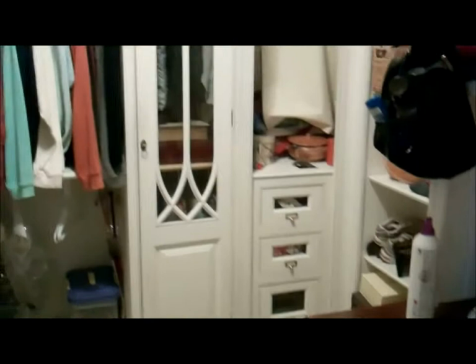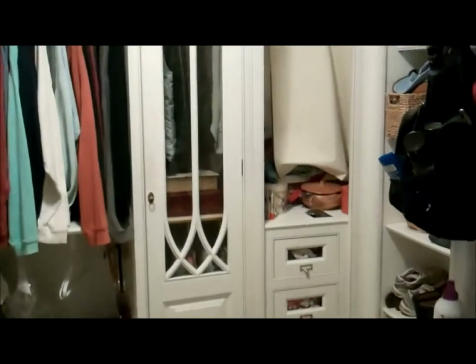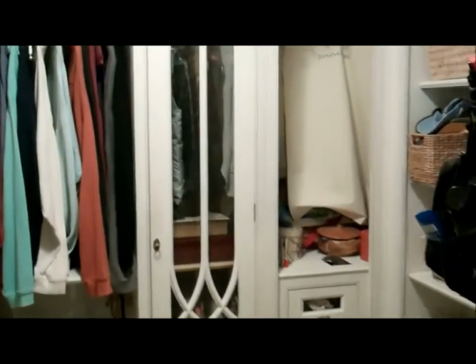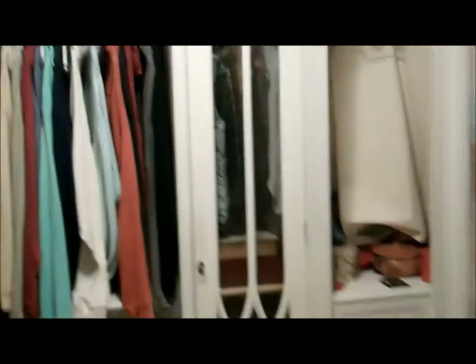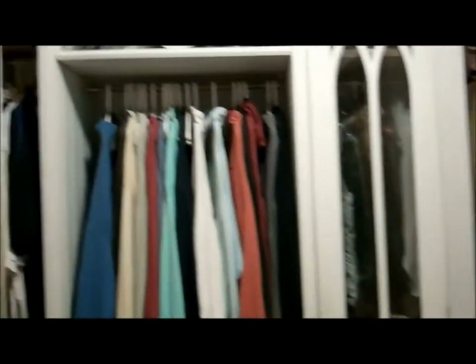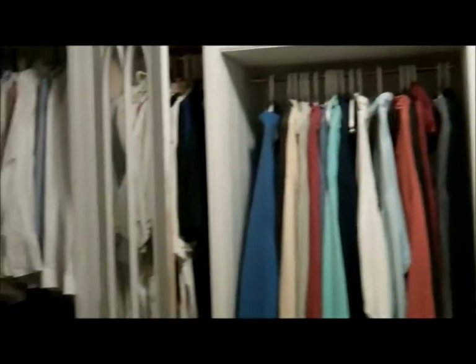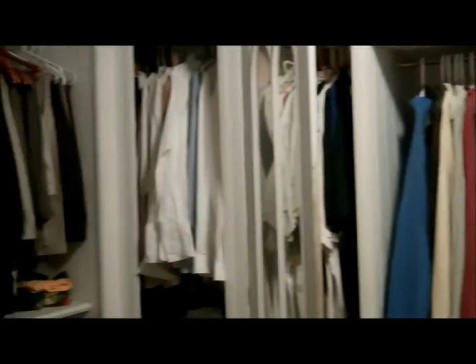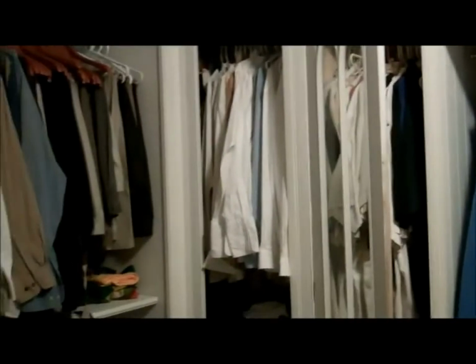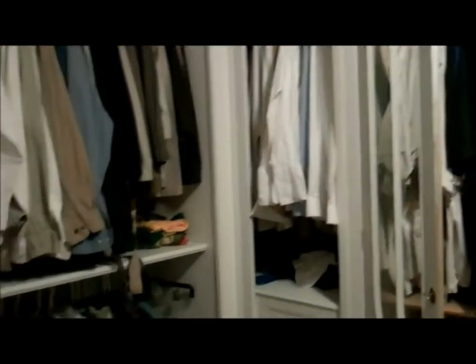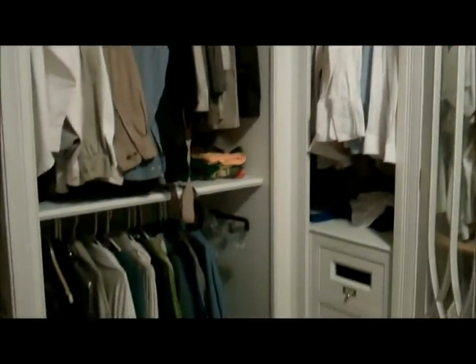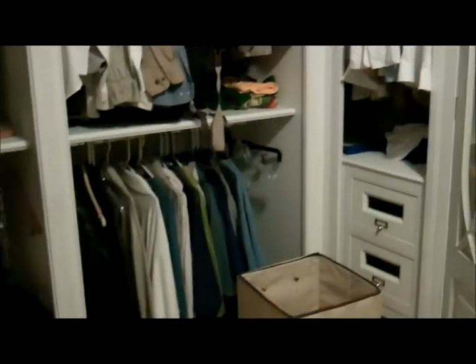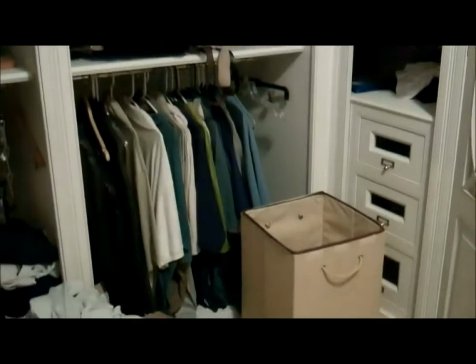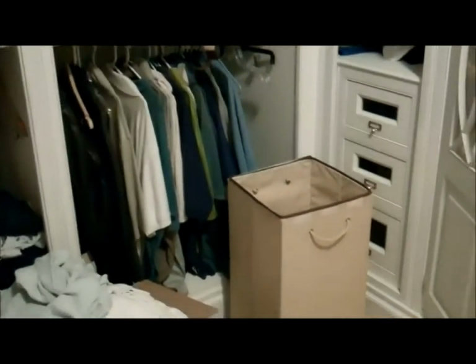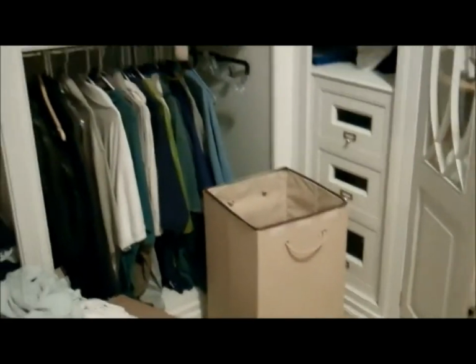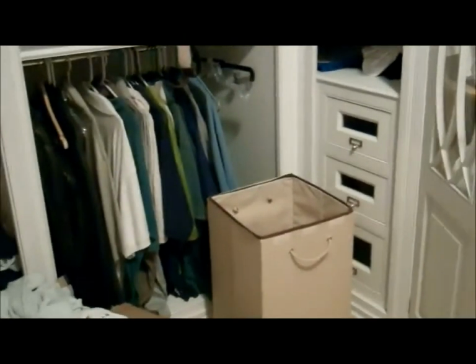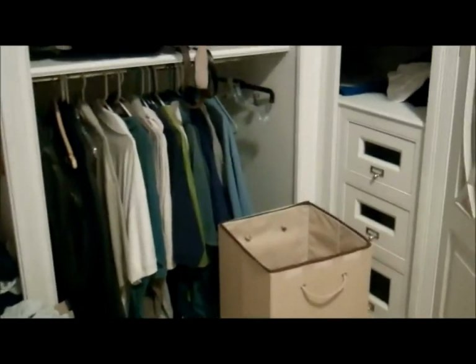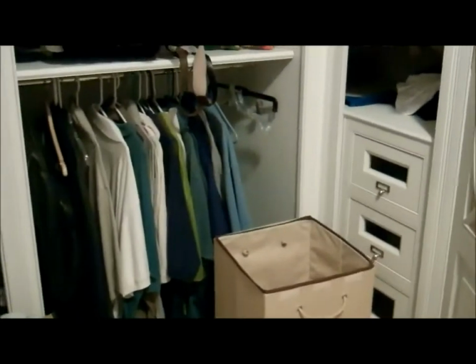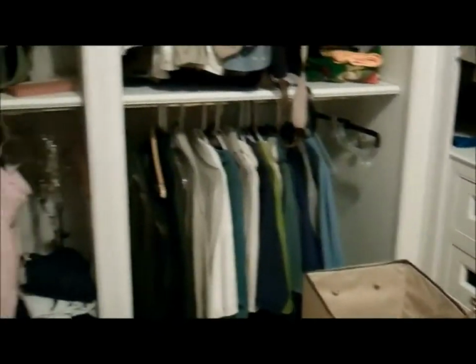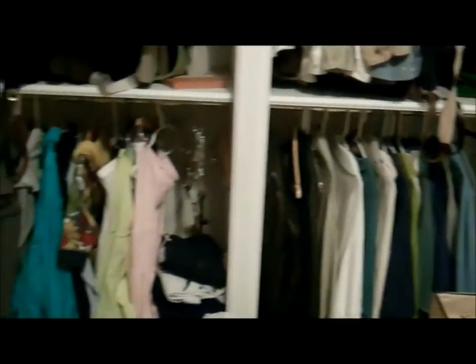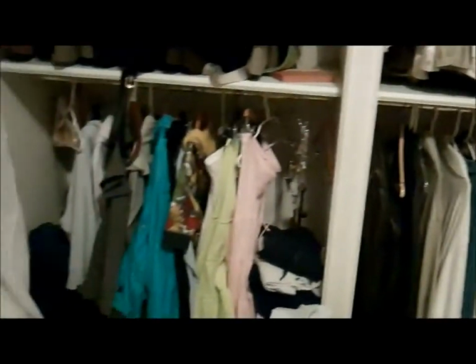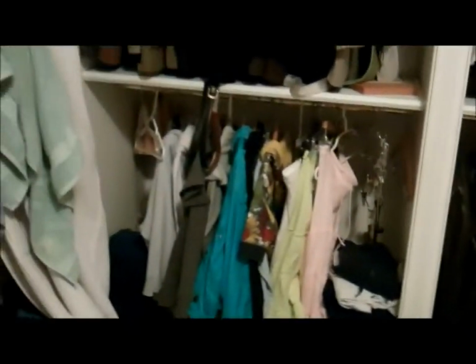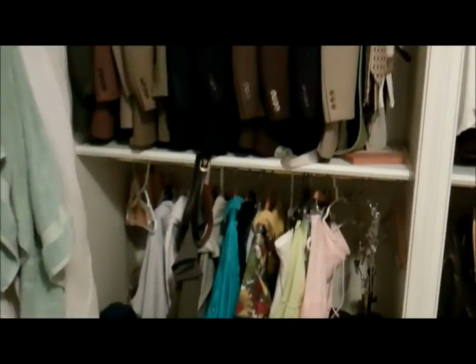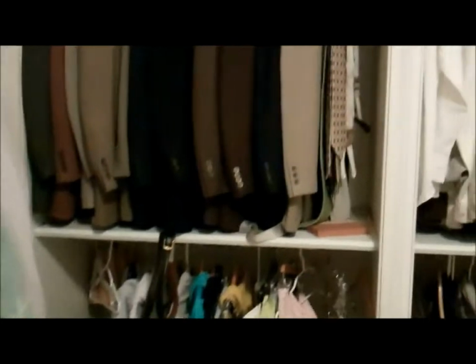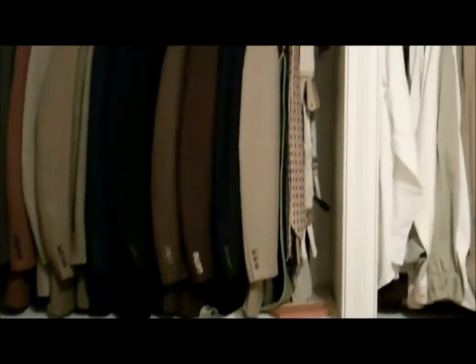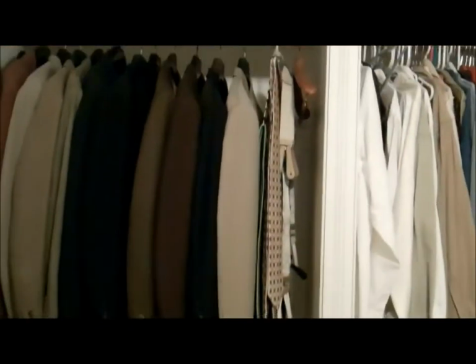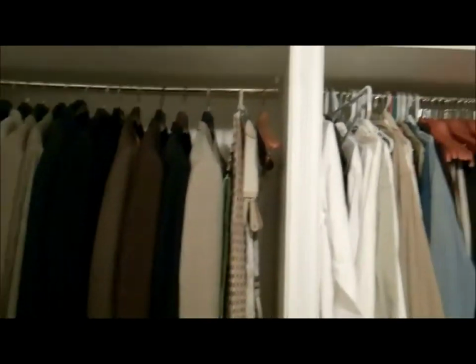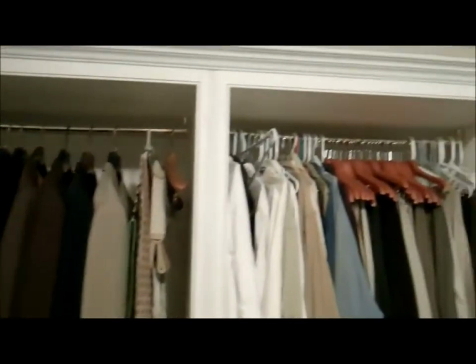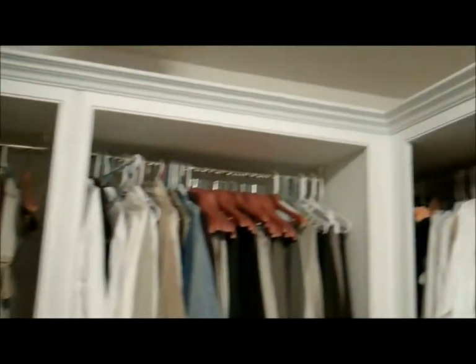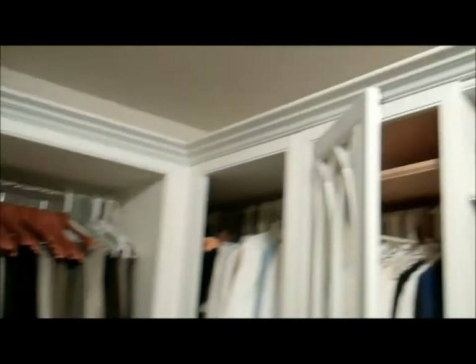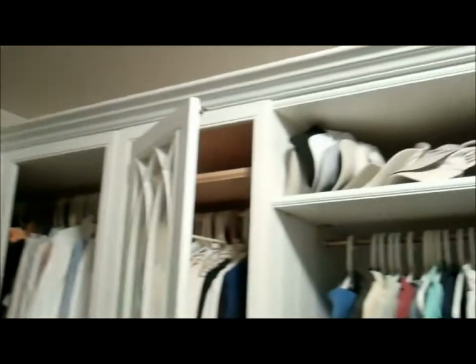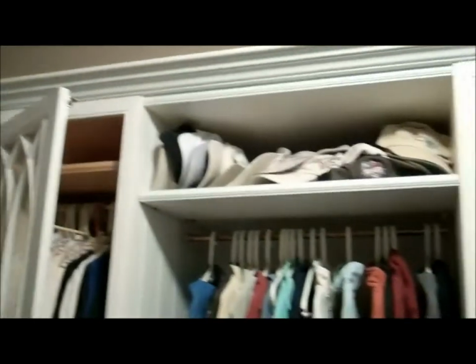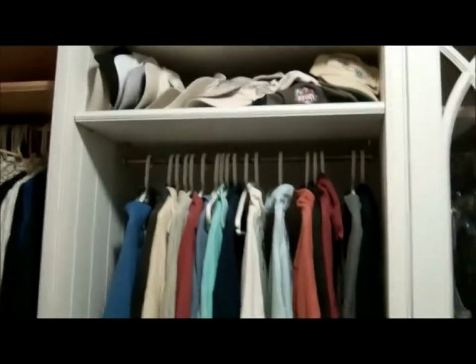Into the closet we go with all custom storage here in the master closet. This is absolutely gorgeous work — lots of storage area for shoes. Everything you need. This is one of the nicest closets I've actually seen.